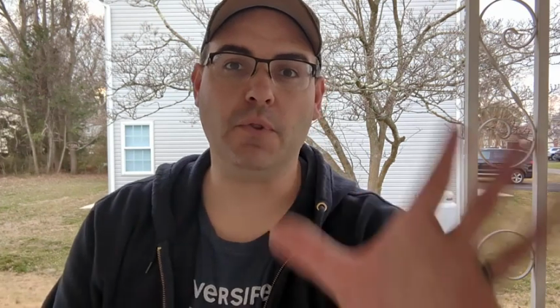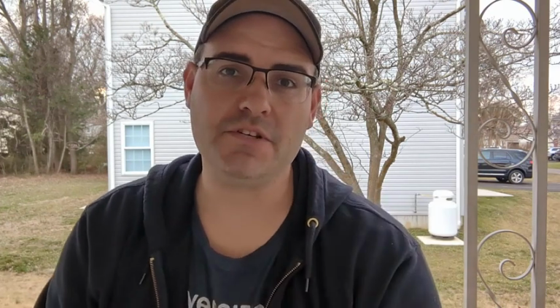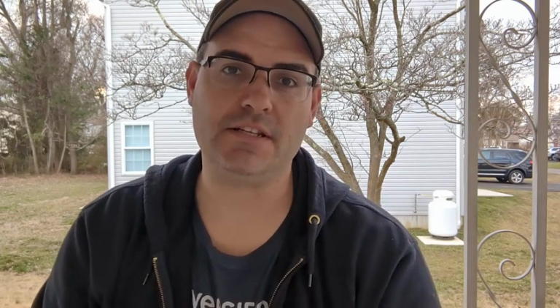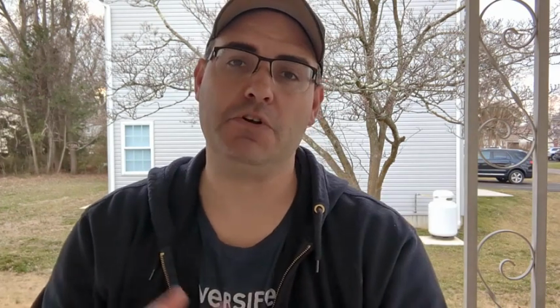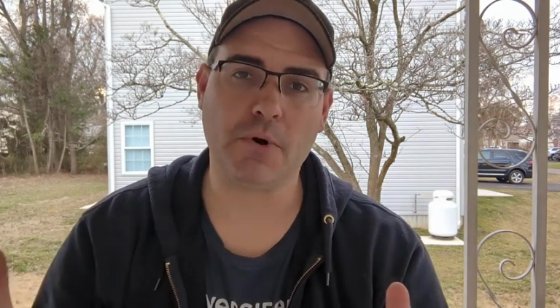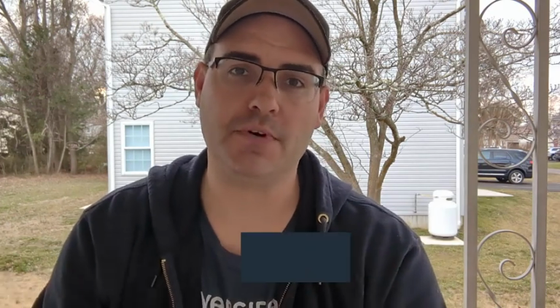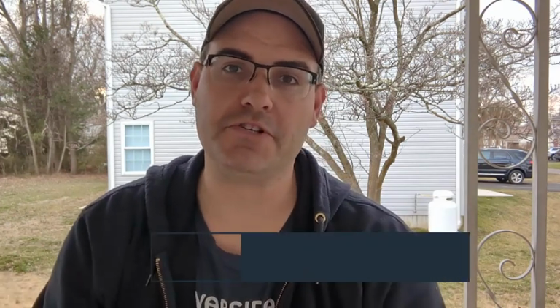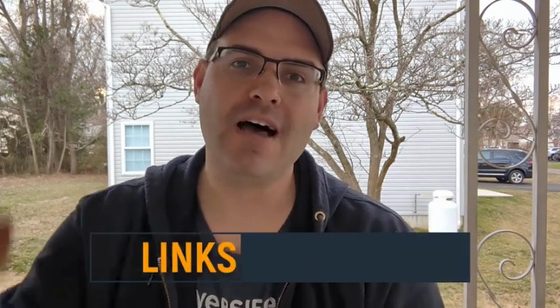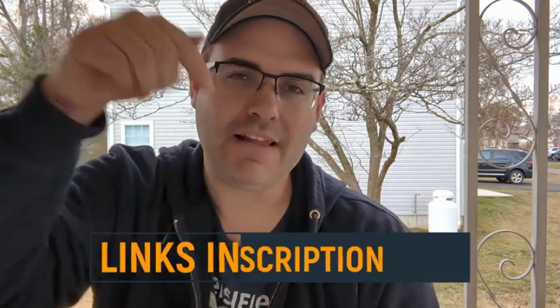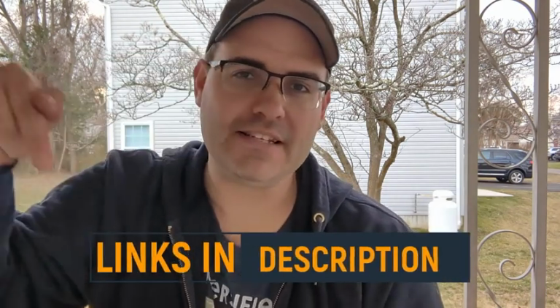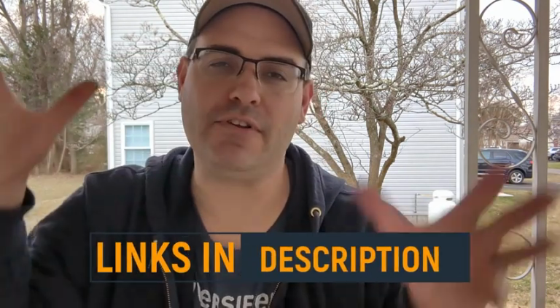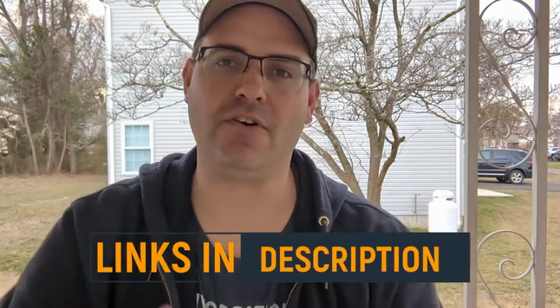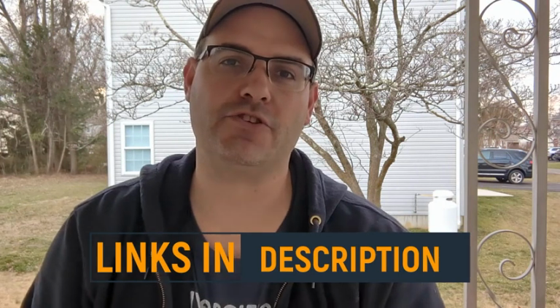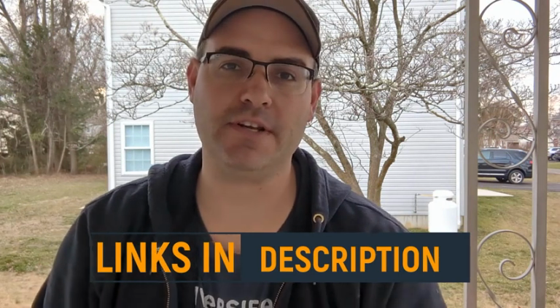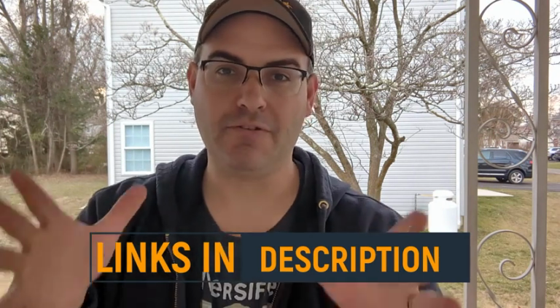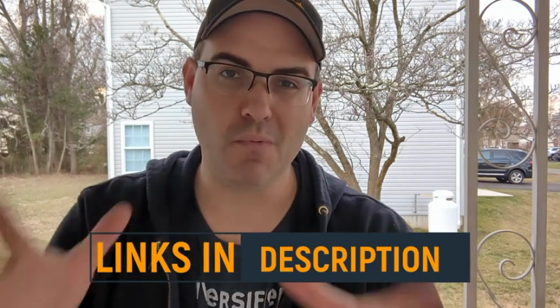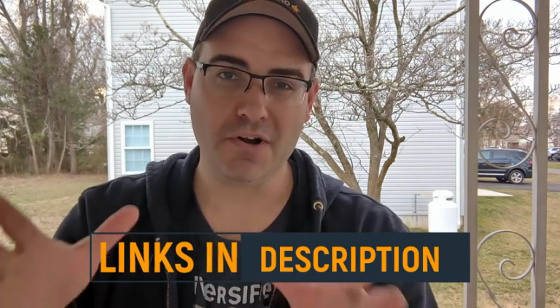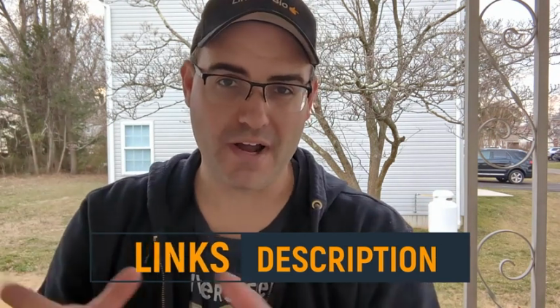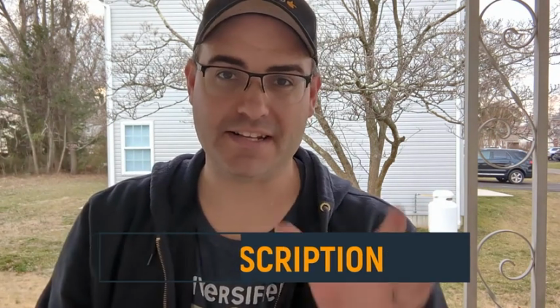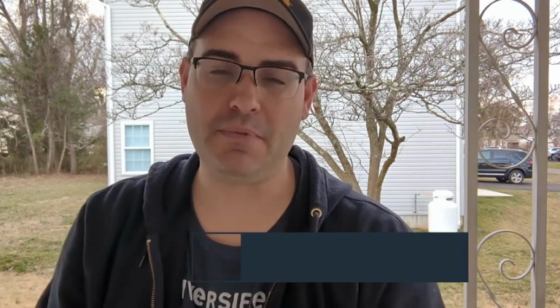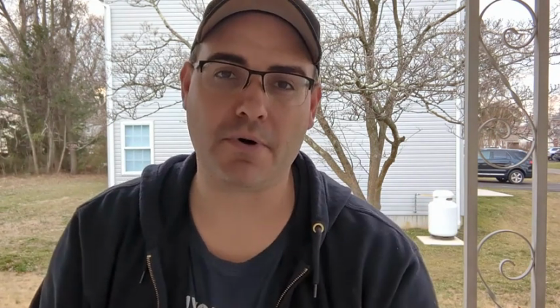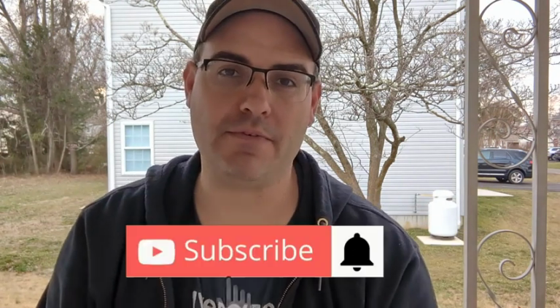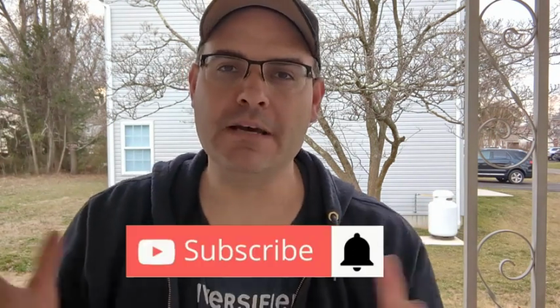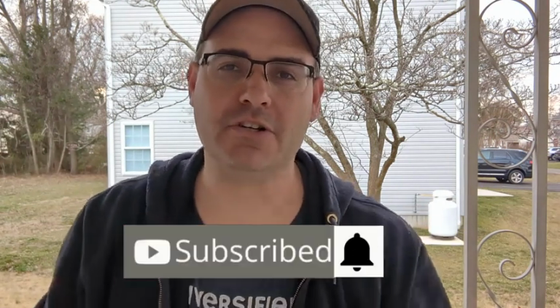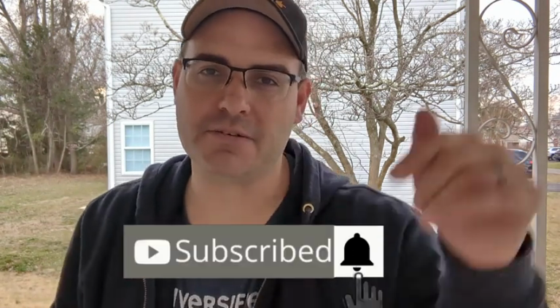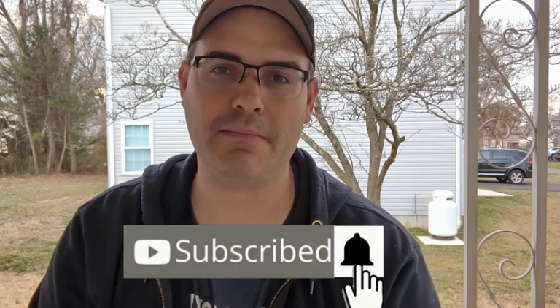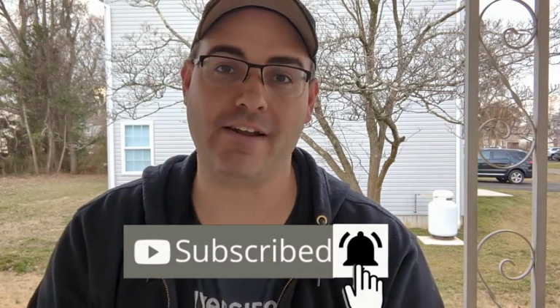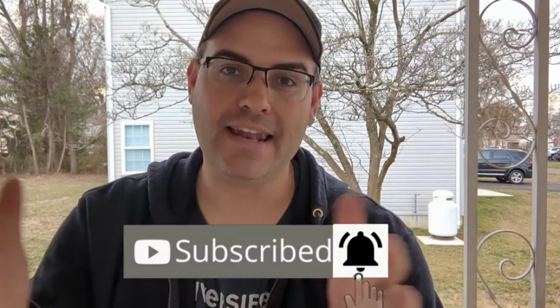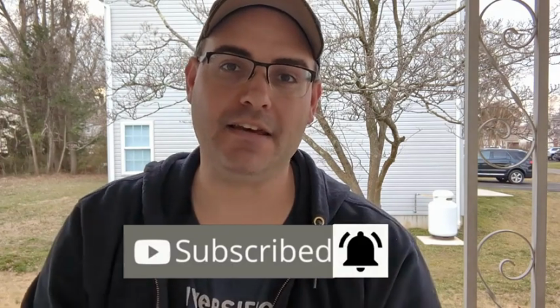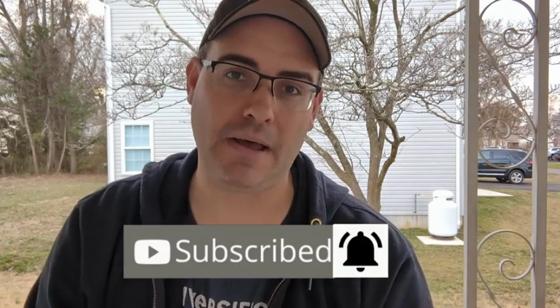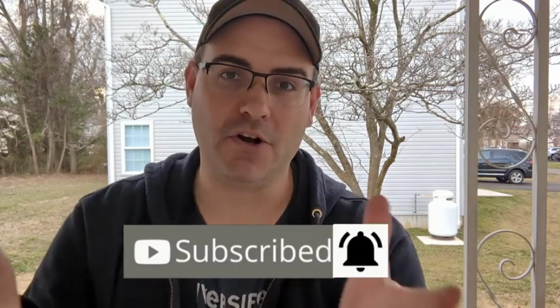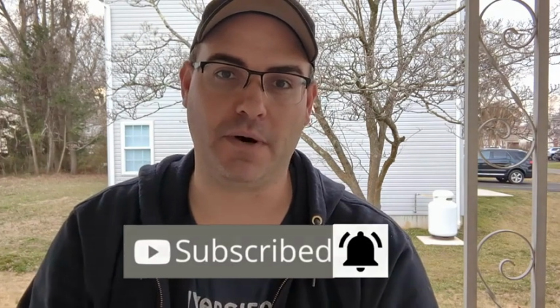If you like what you see in this video and you want to purchase one for yourself, I've left links to everything here in the description. And if you want more no-nonsense, no-BS product reviews, be sure to like and subscribe to the channel and hit the bell so you don't miss one.